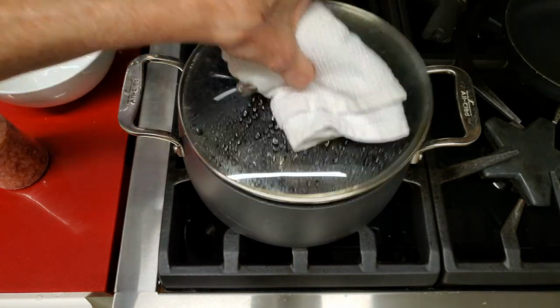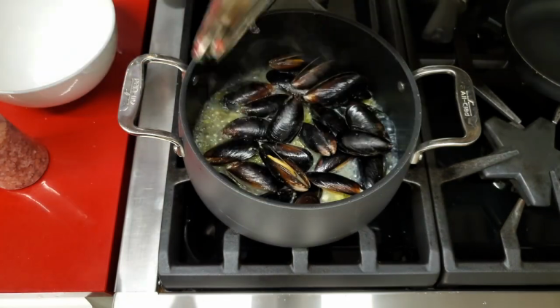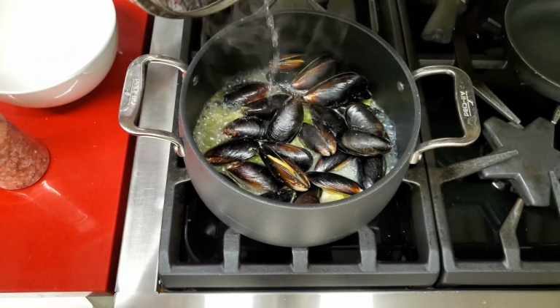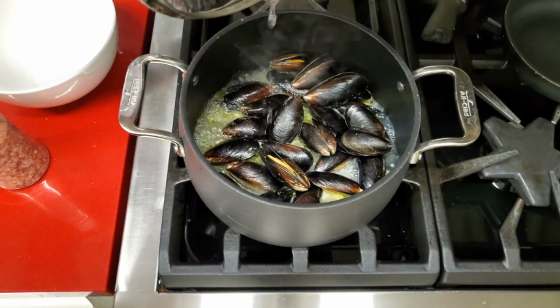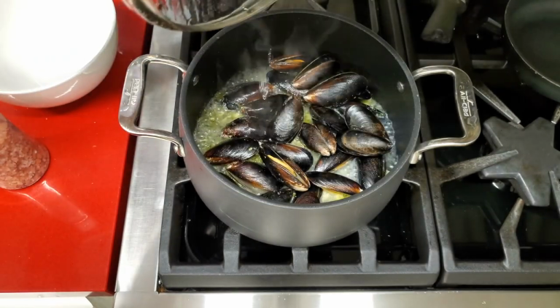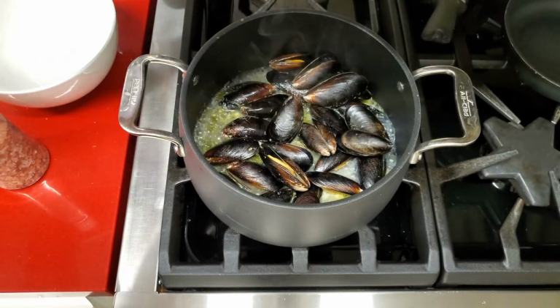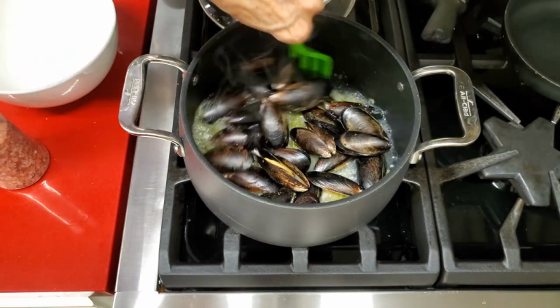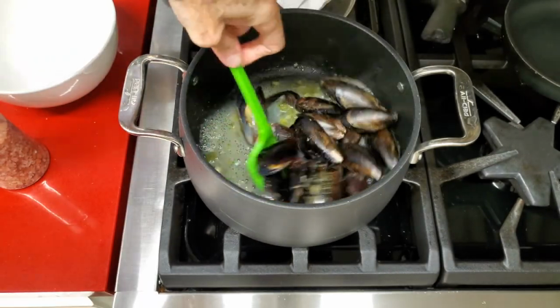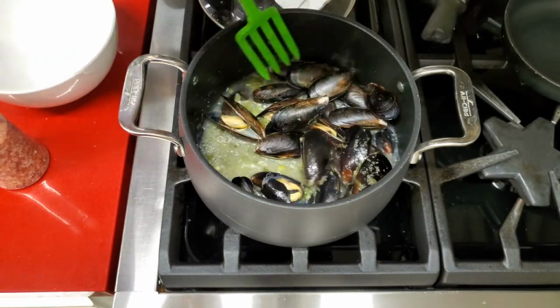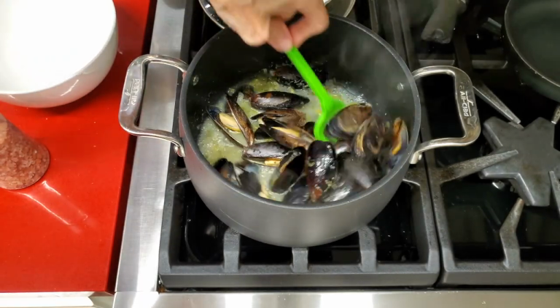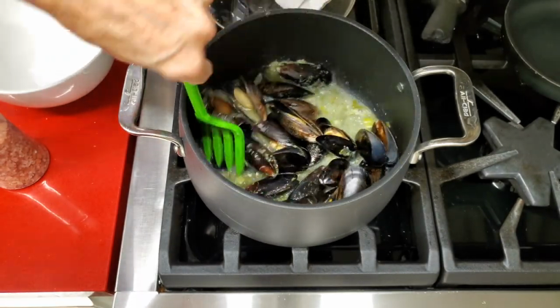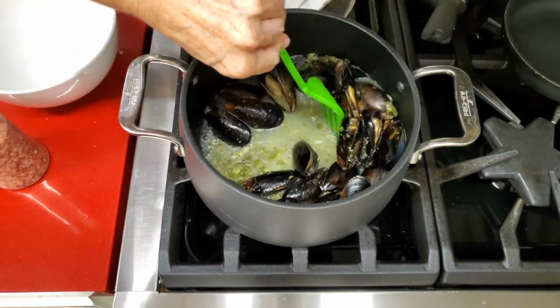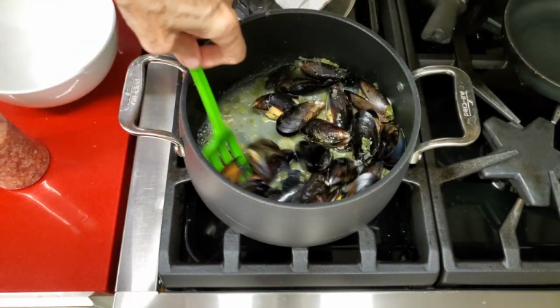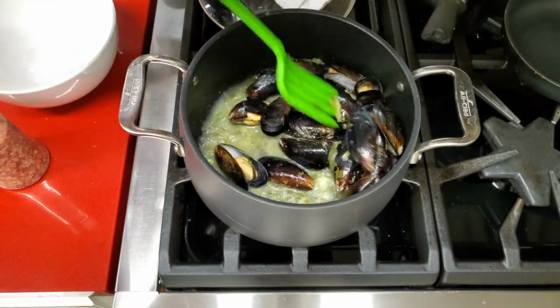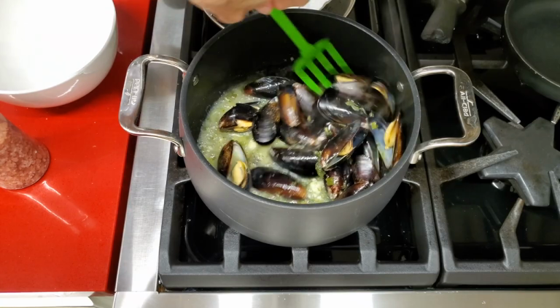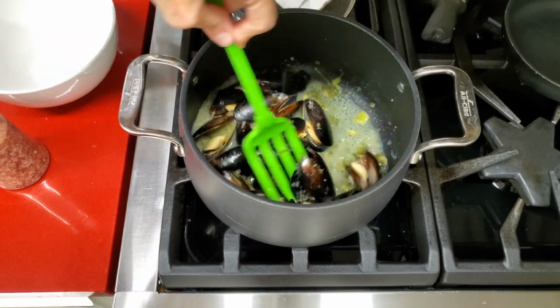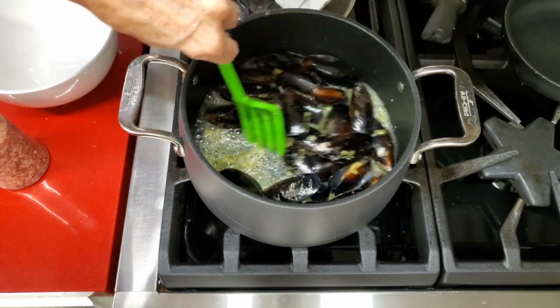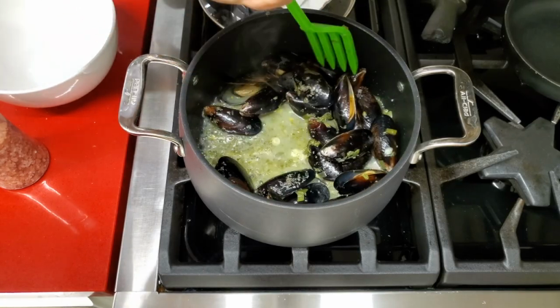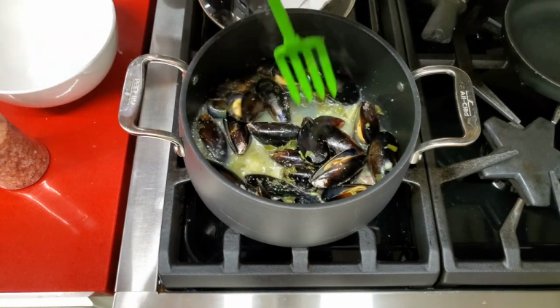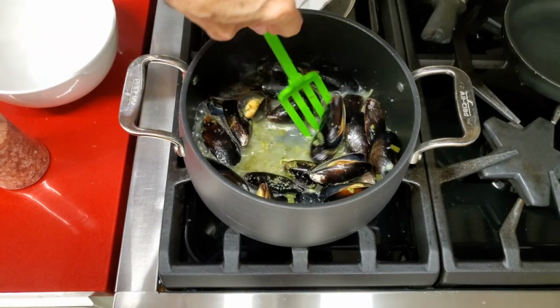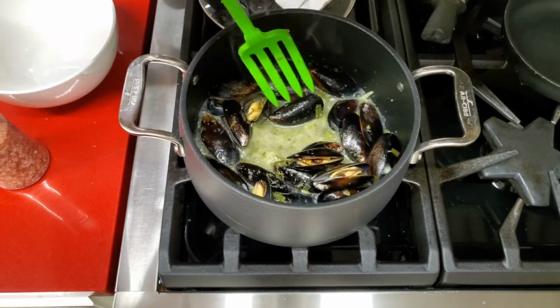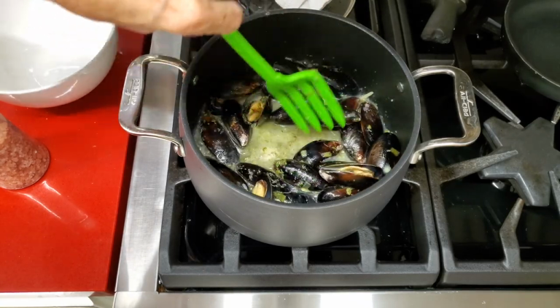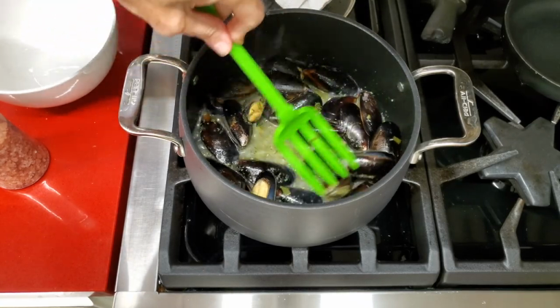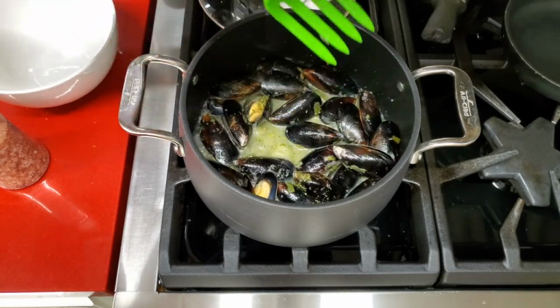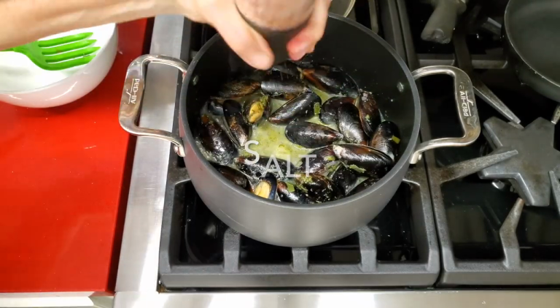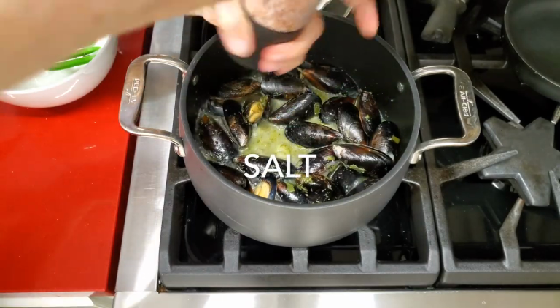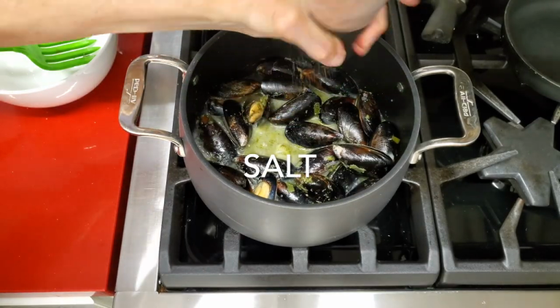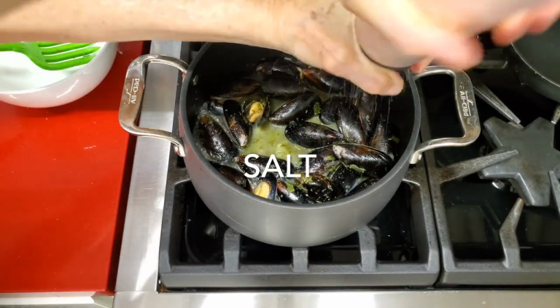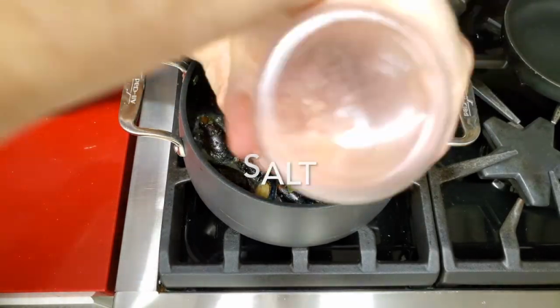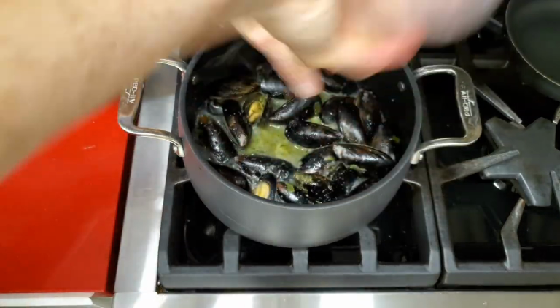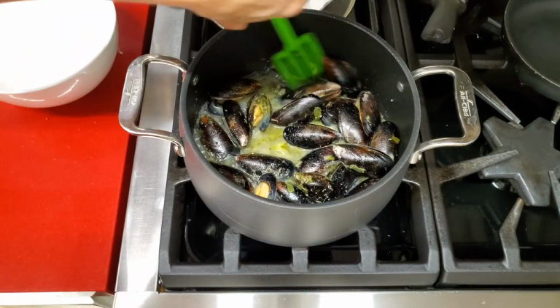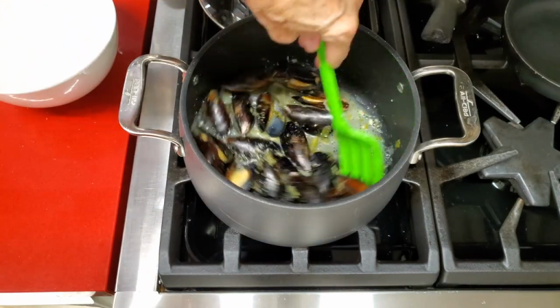All of the mussels that open are perfect. If you have any mussels that are not open, don't serve them. Discard them, add some salt, and serve.